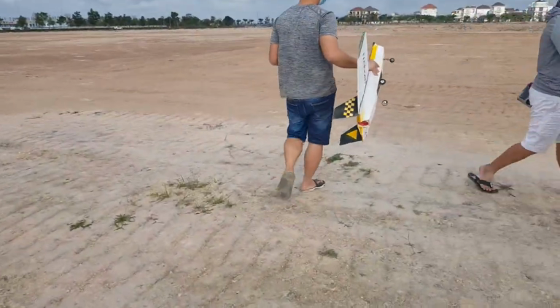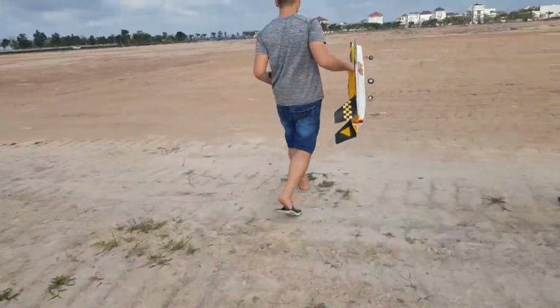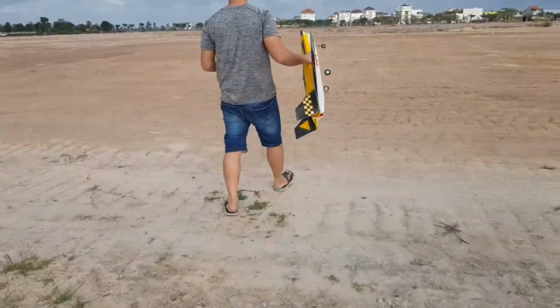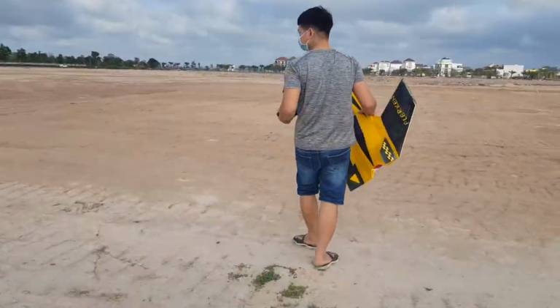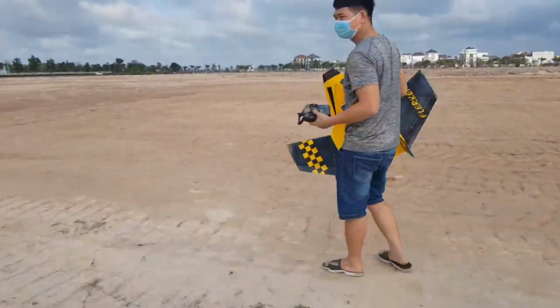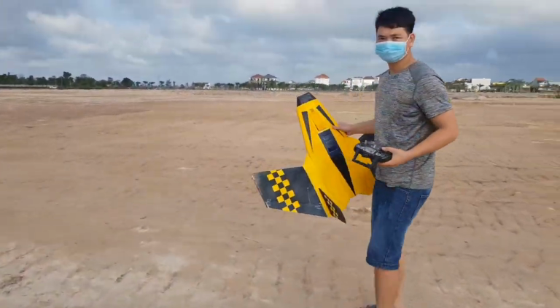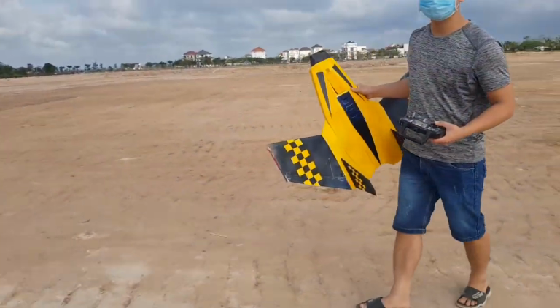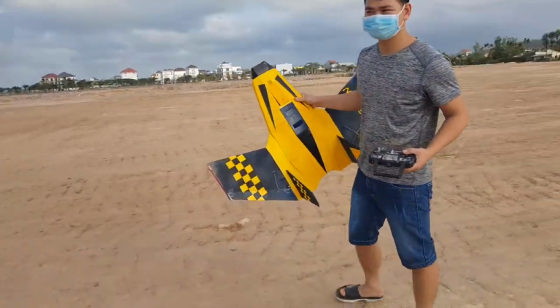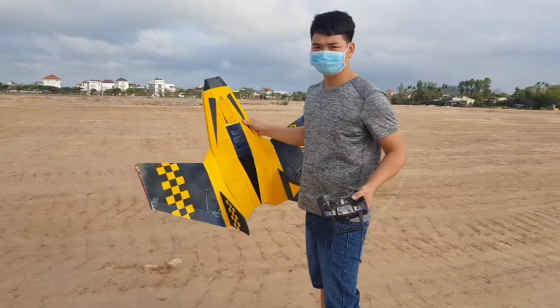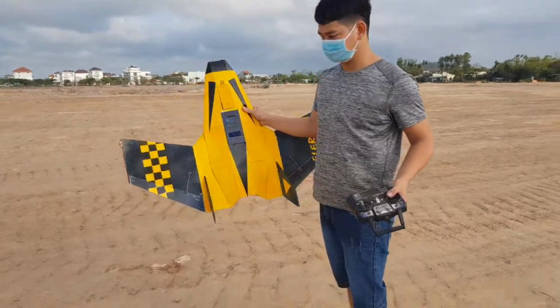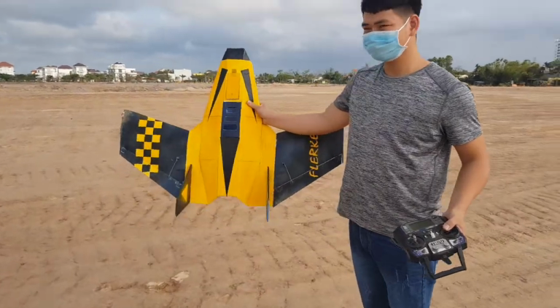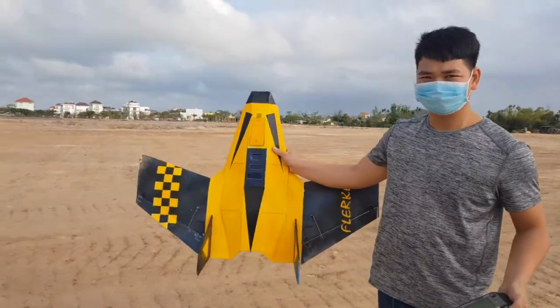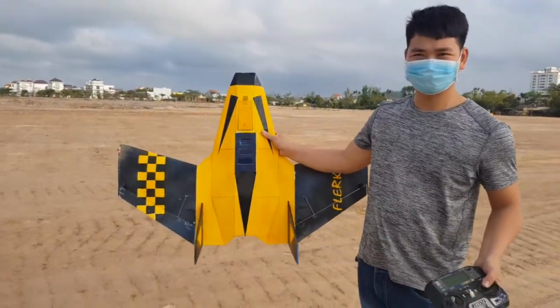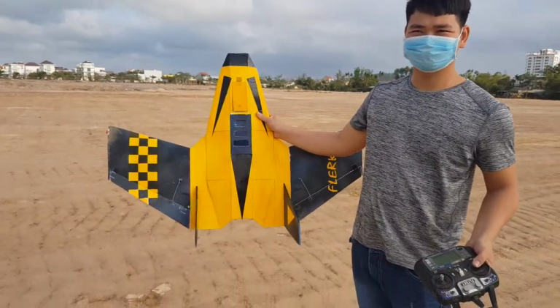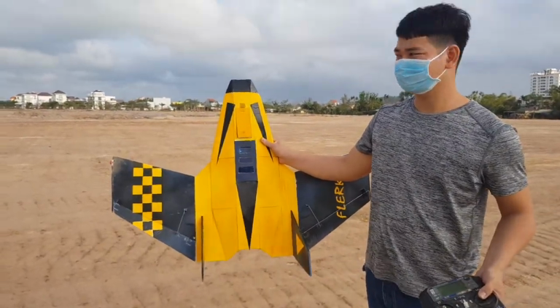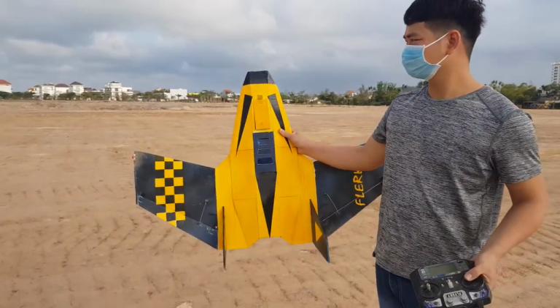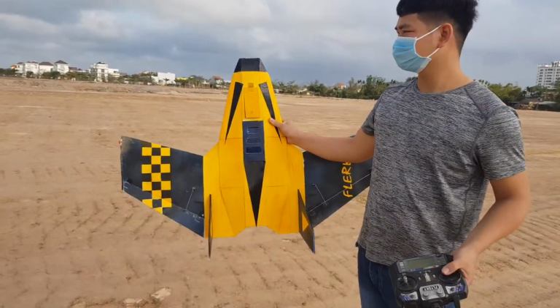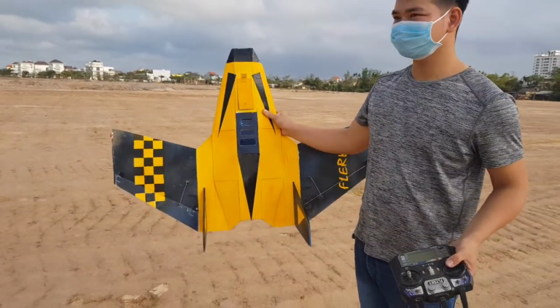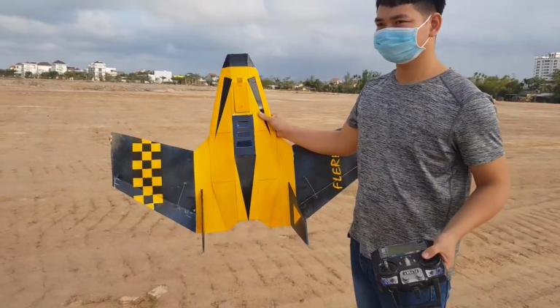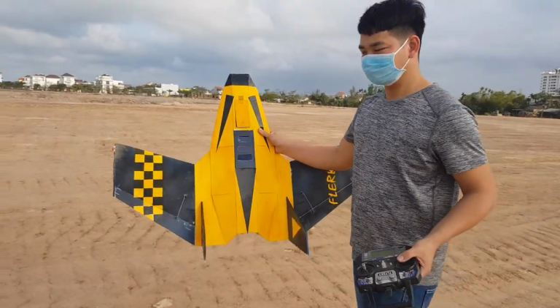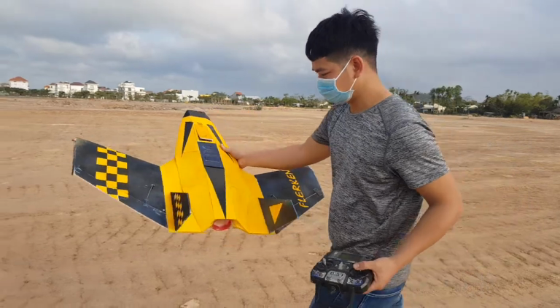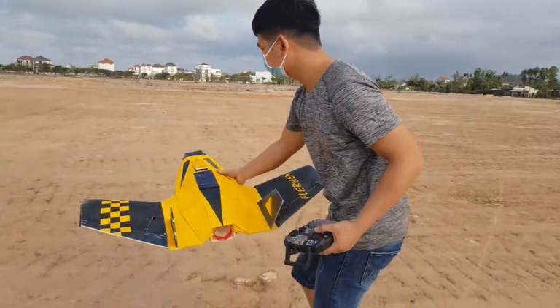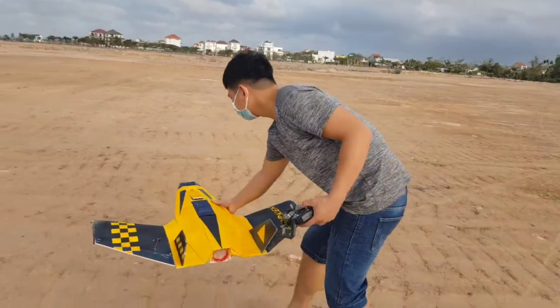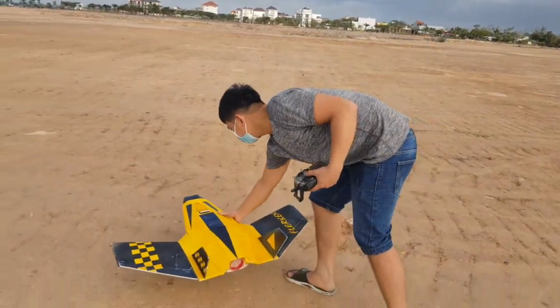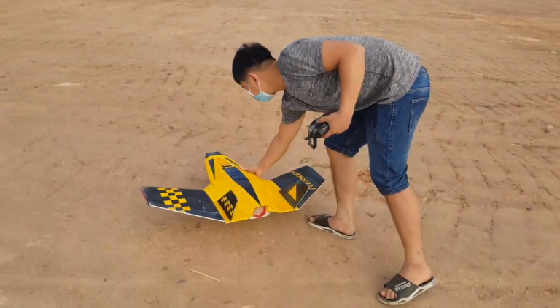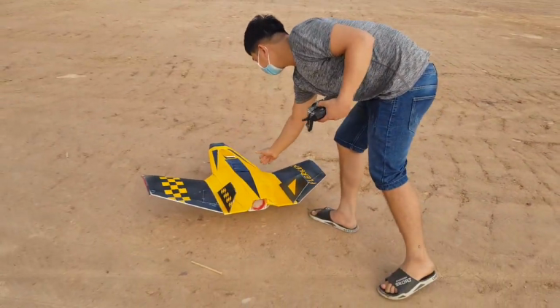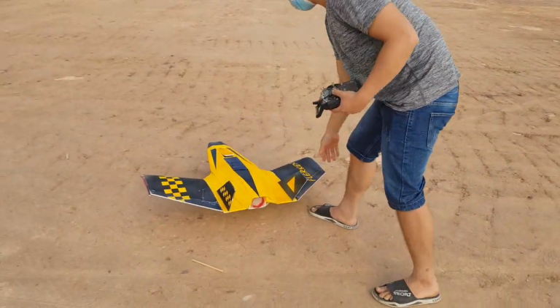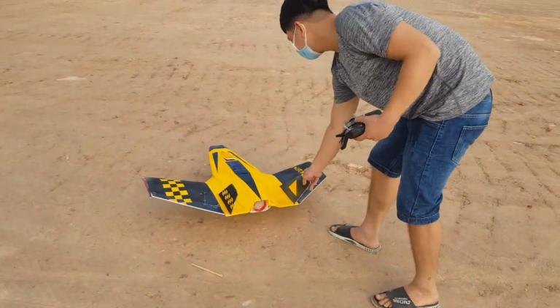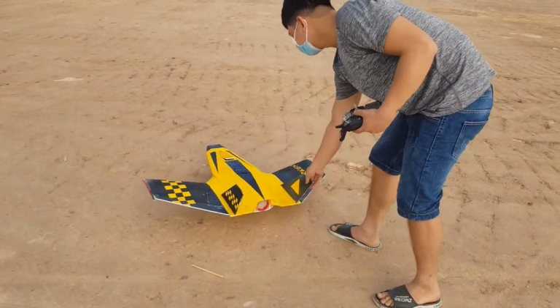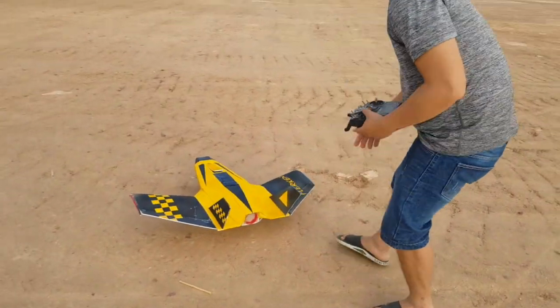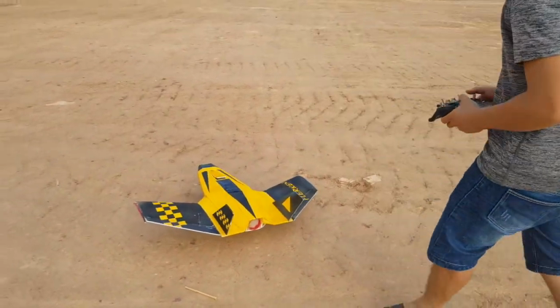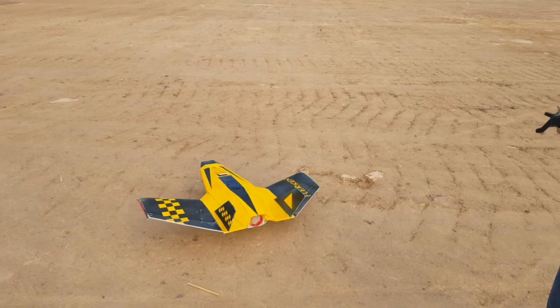I show you this is a flat can built by Flight Light, and I modified it to an EDF 70 millimeter powered by a 6S battery.